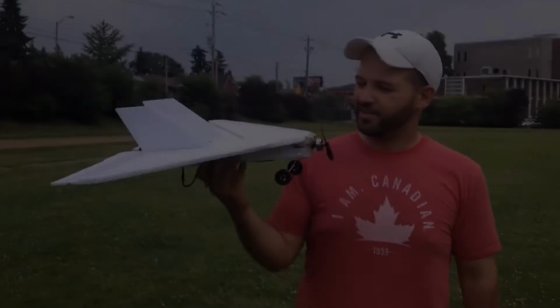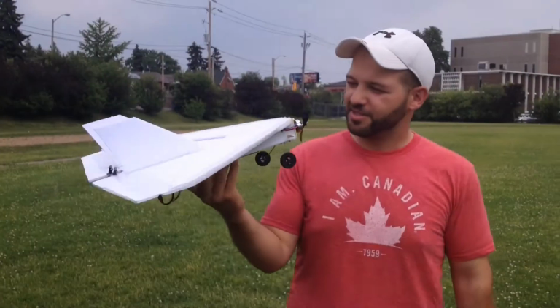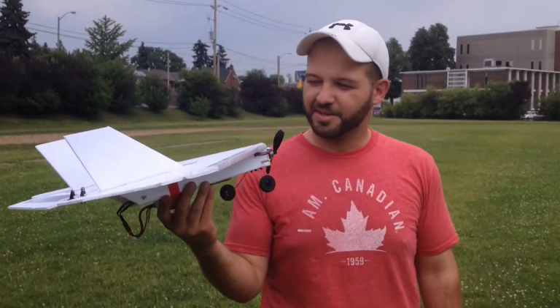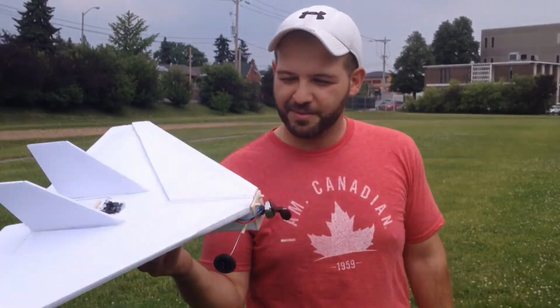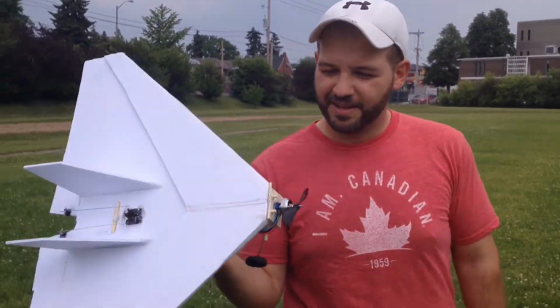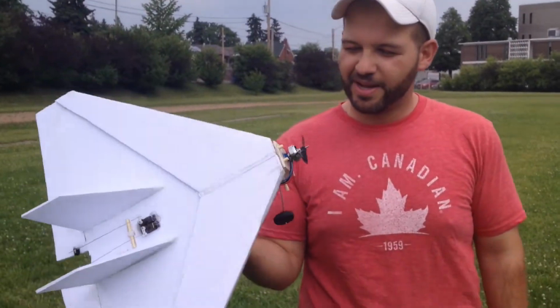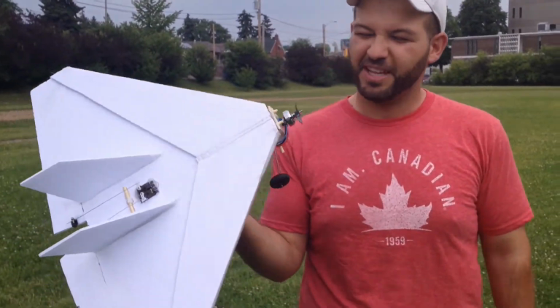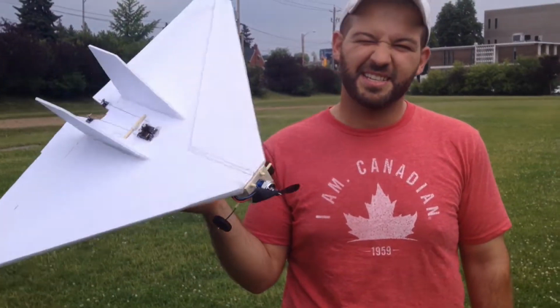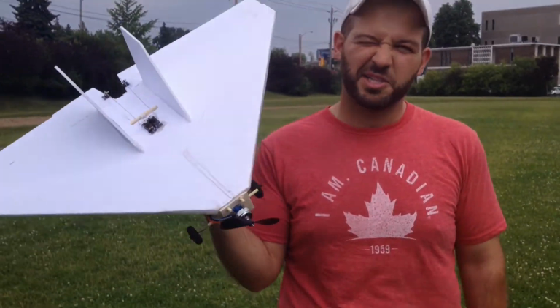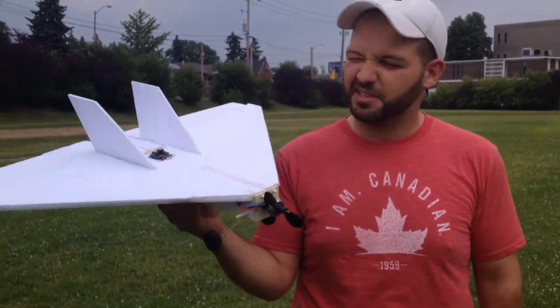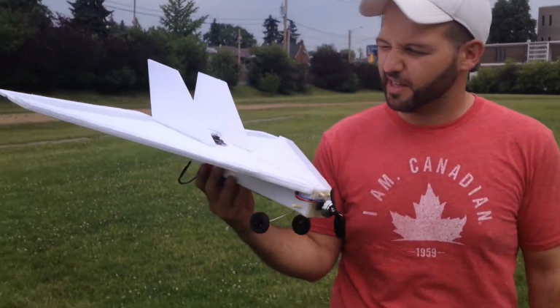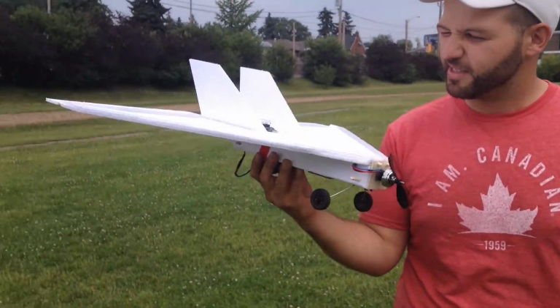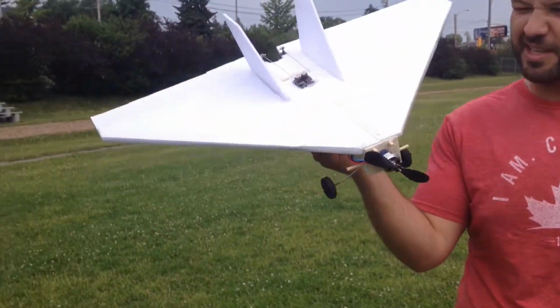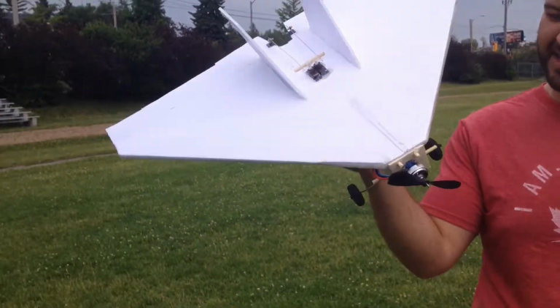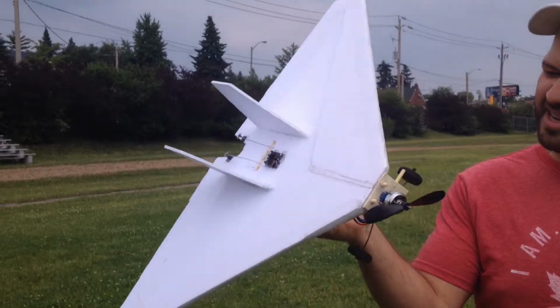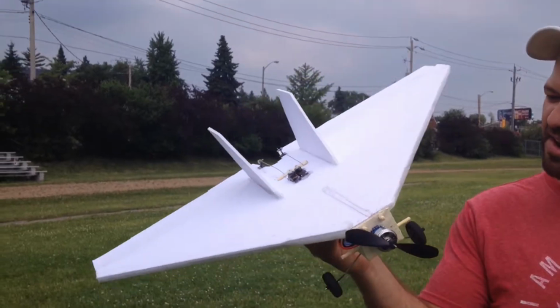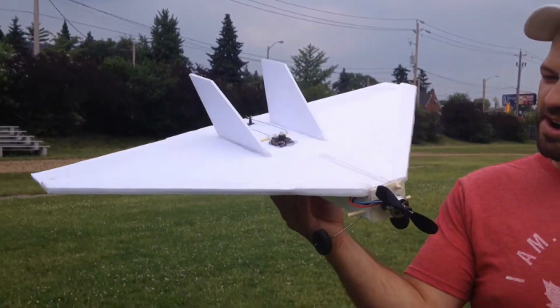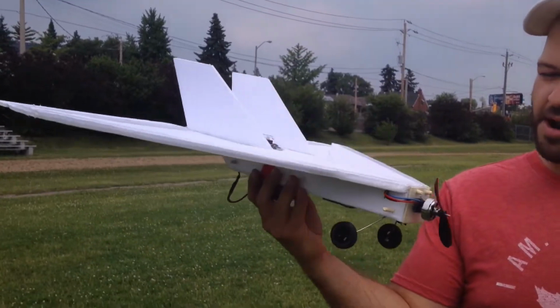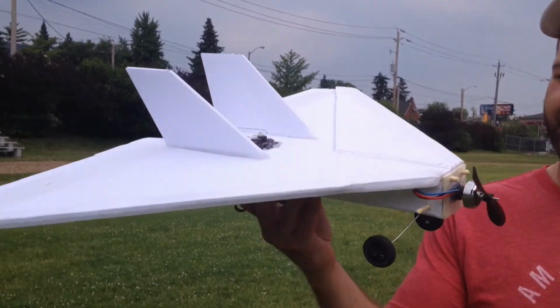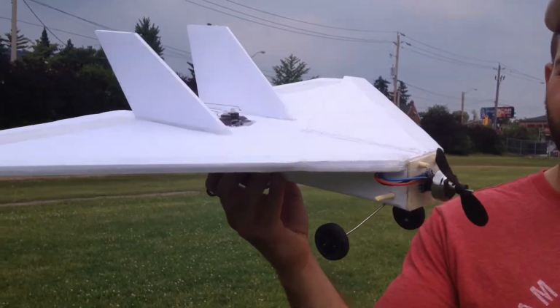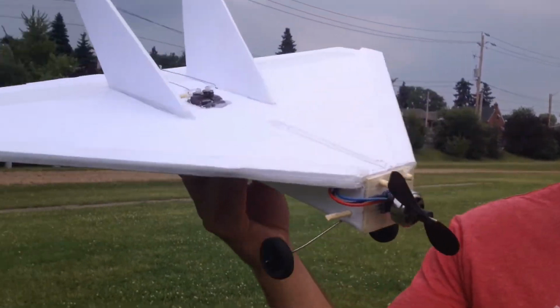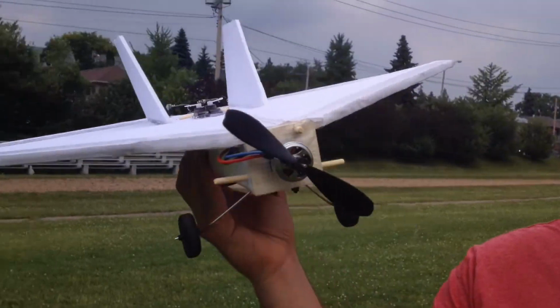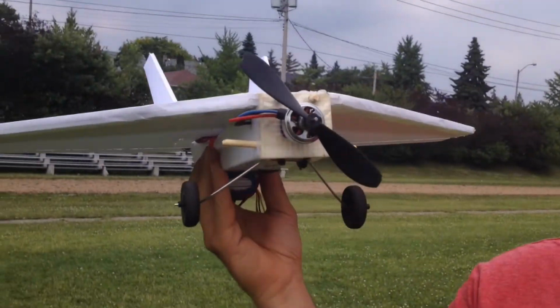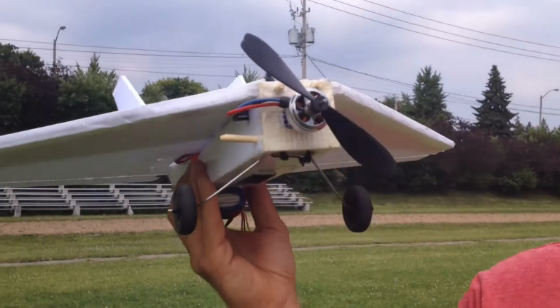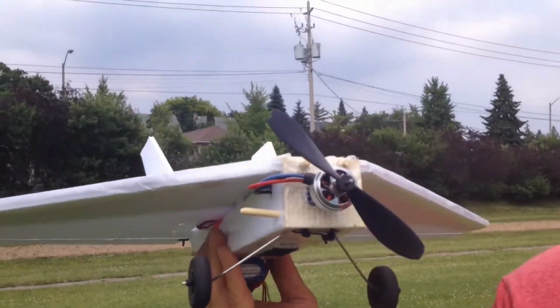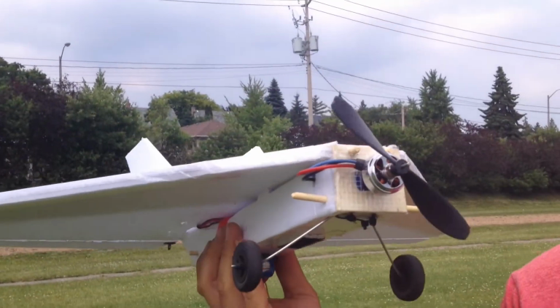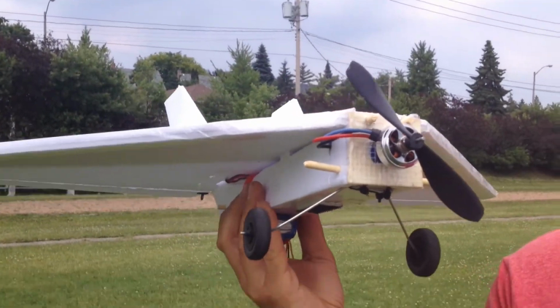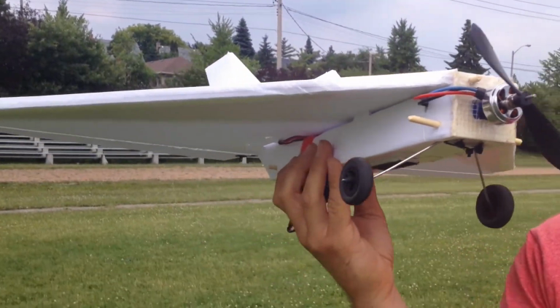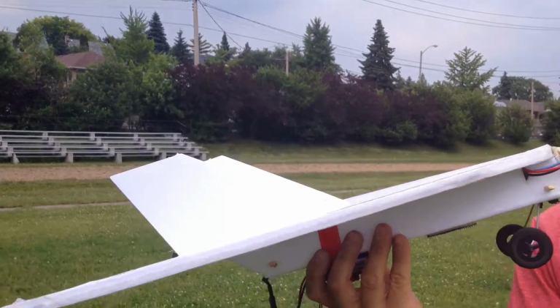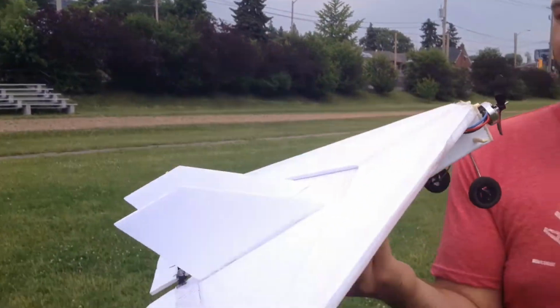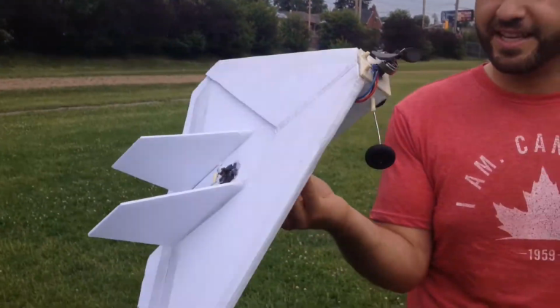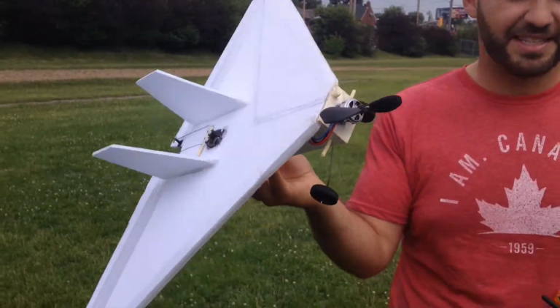Alright, so this is the maiden flight test of my scratch build. It's the delta design. It's not perfect, but we'll see what she can do on a windy day like today.